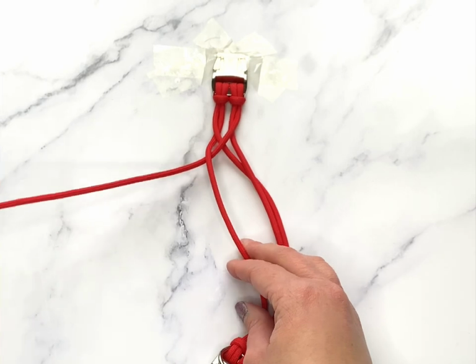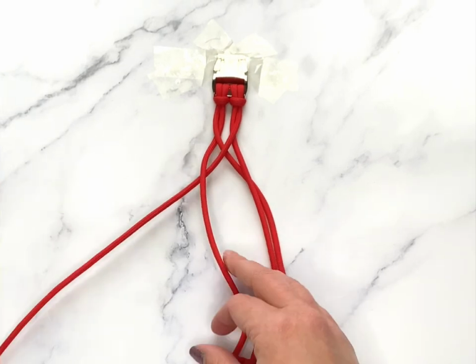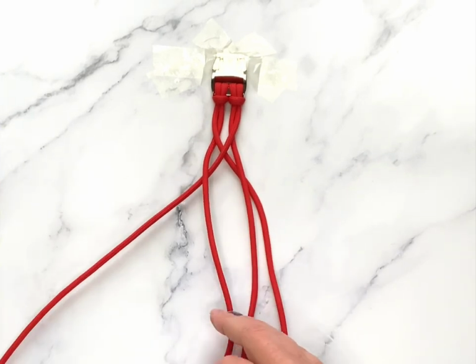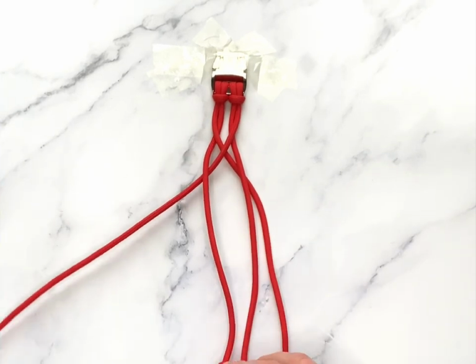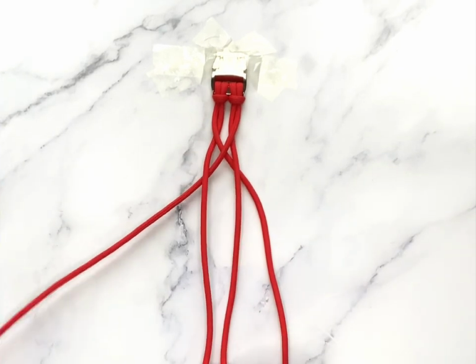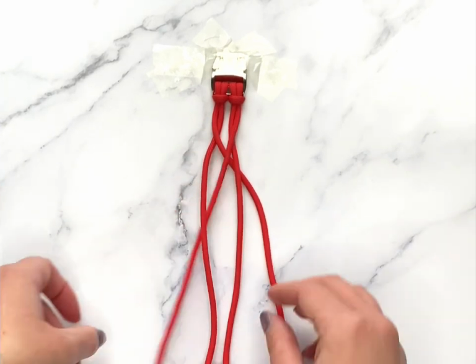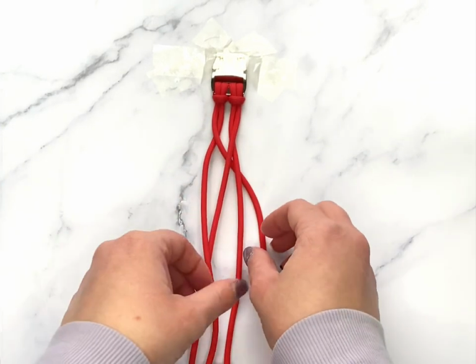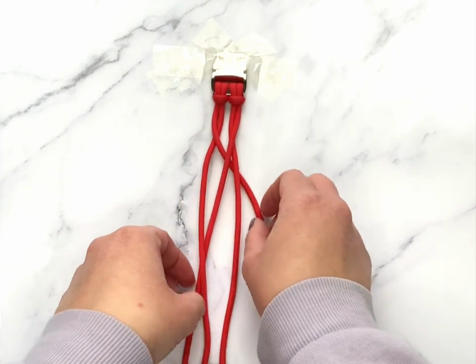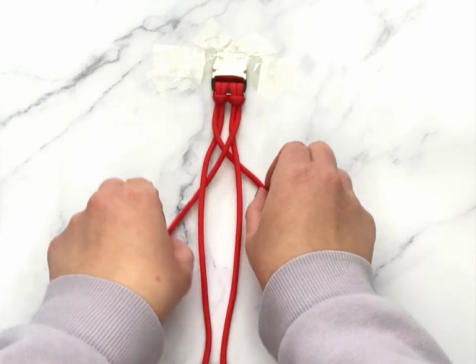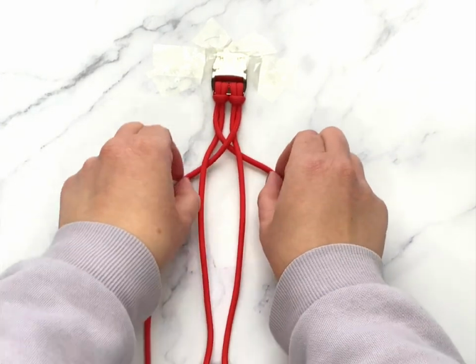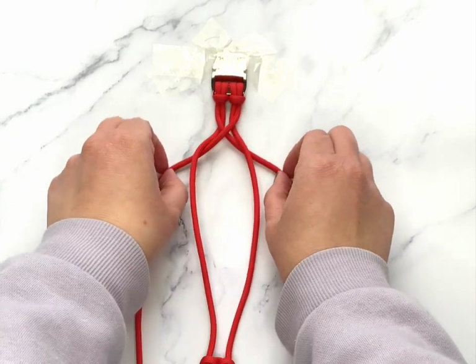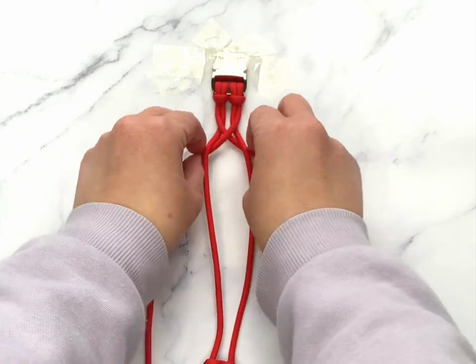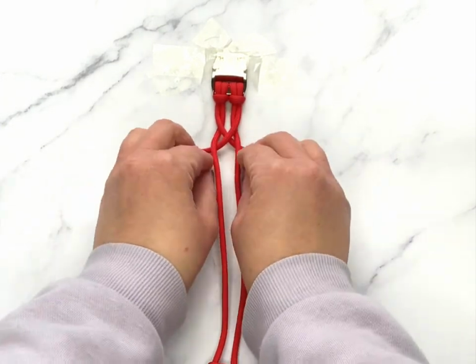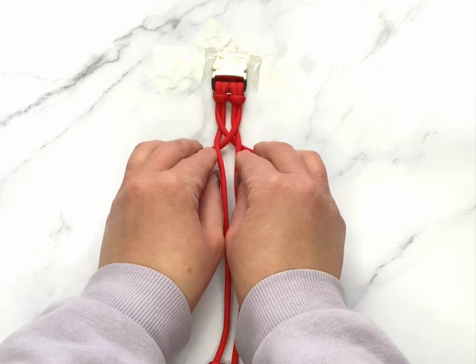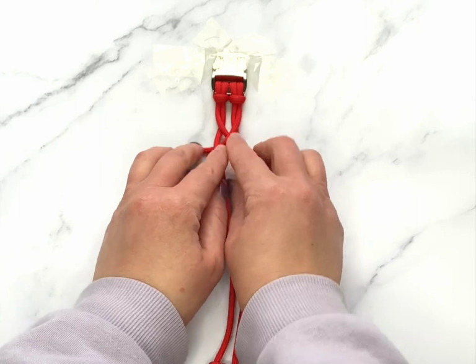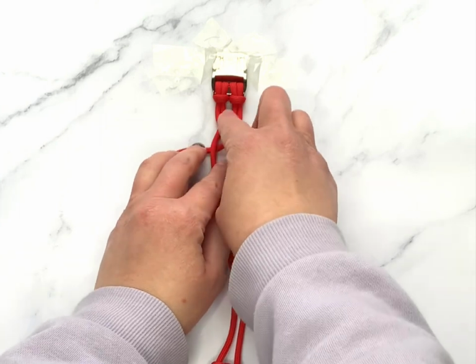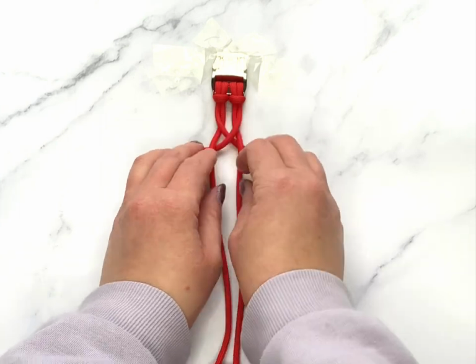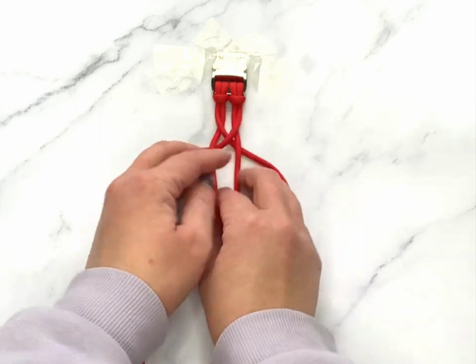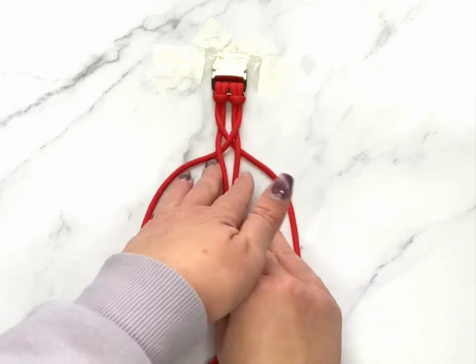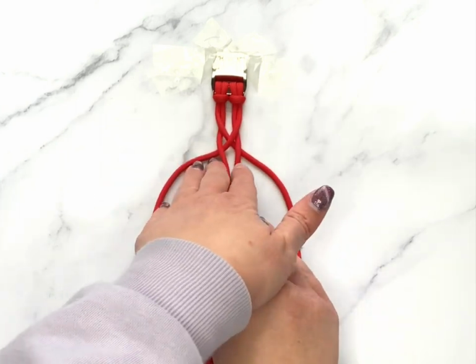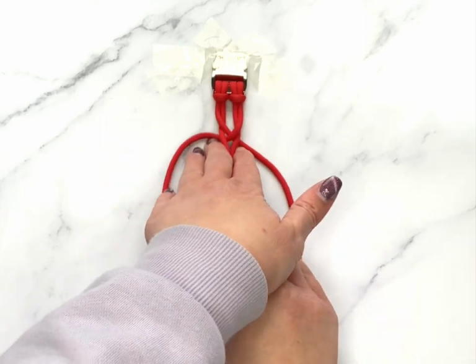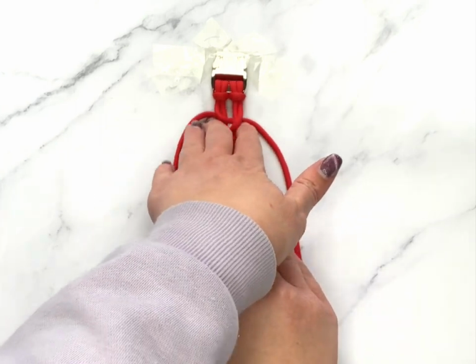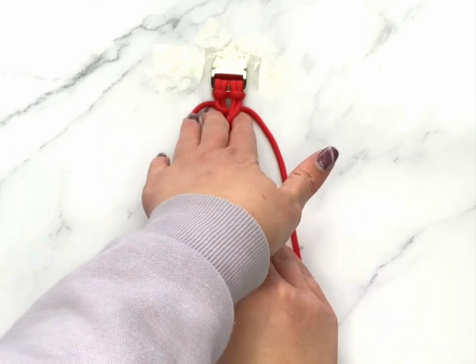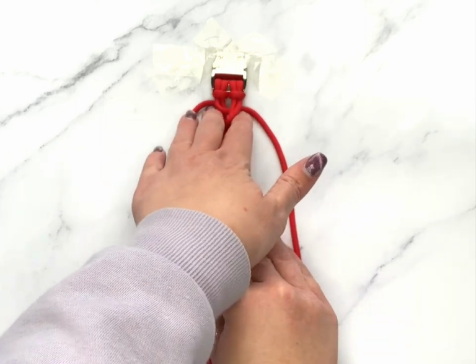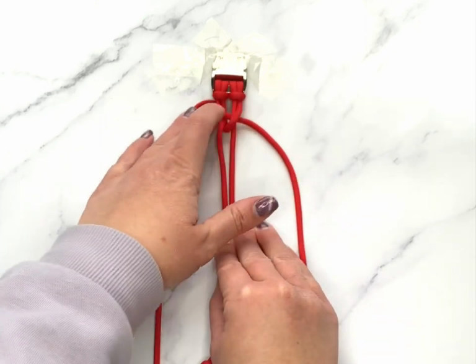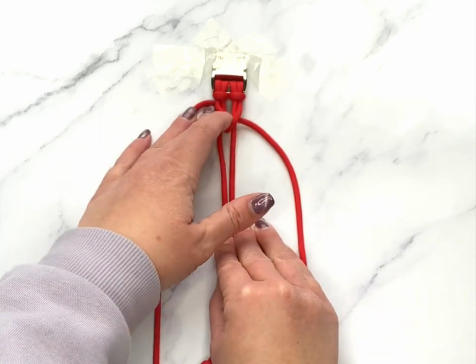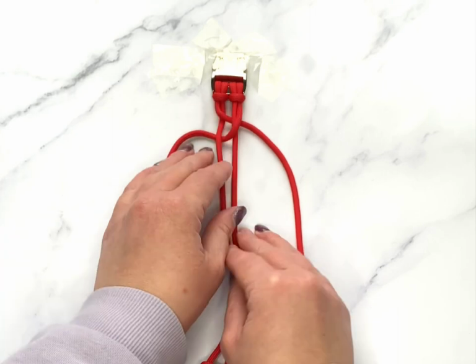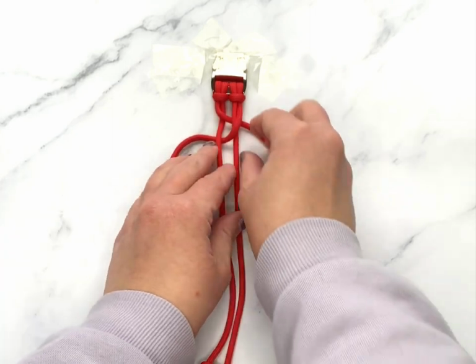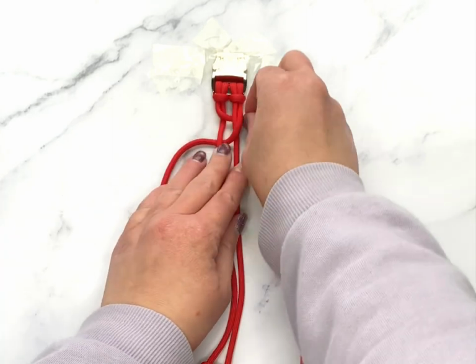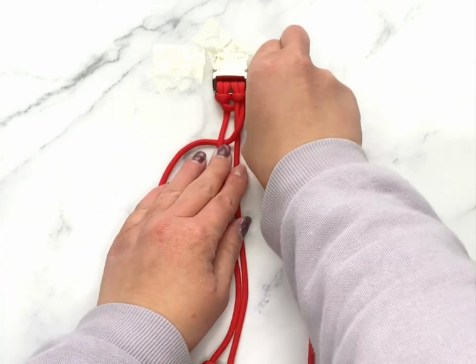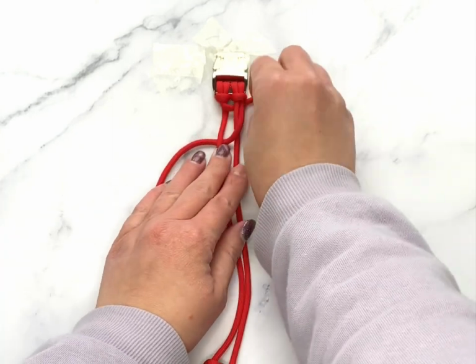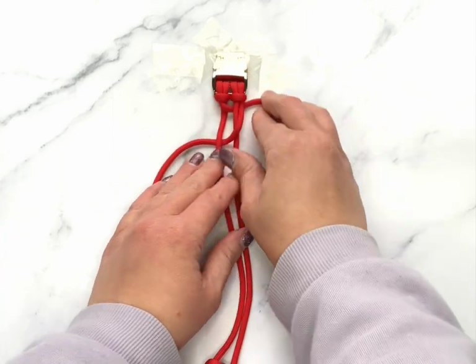It can be tempting to pull down here, but this ends up with a big gap and you'll have to do a lot of adjusting later. To avoid this, just try and pull across as much as possible — it will save you a lot of time later on.